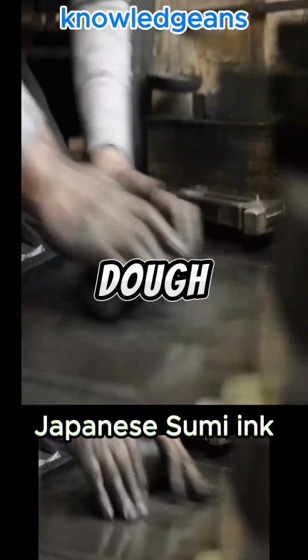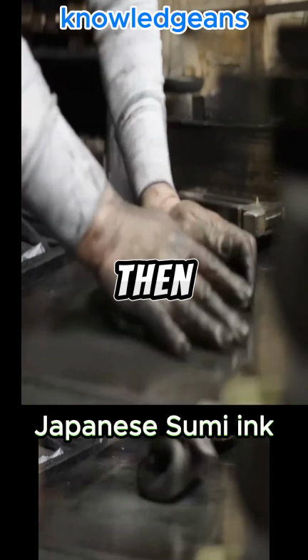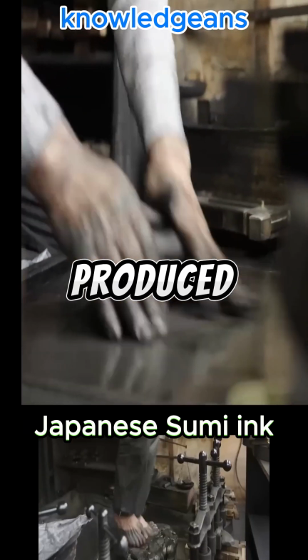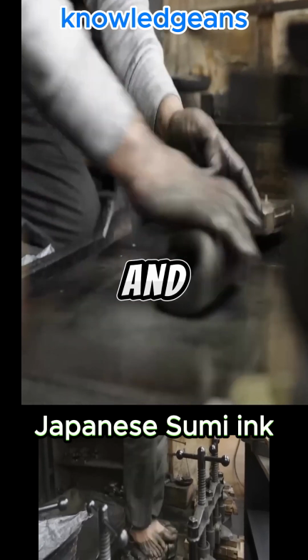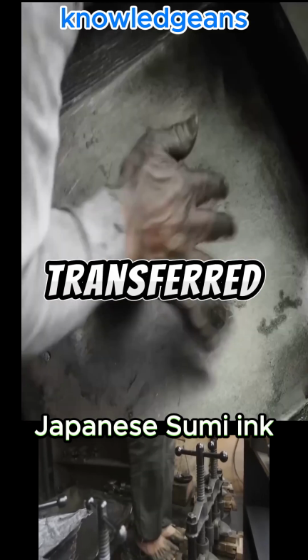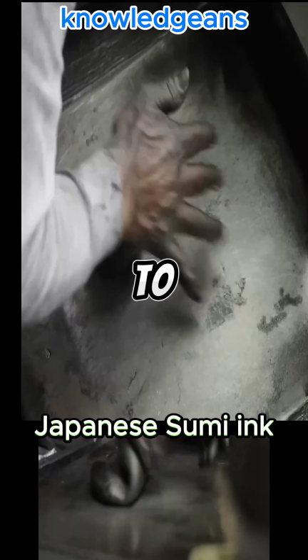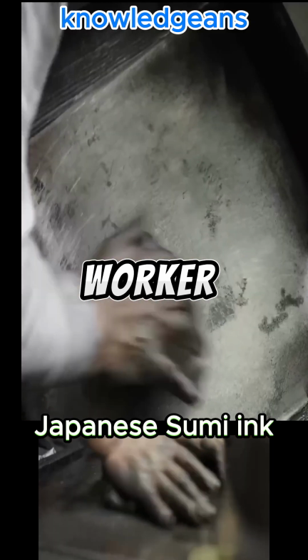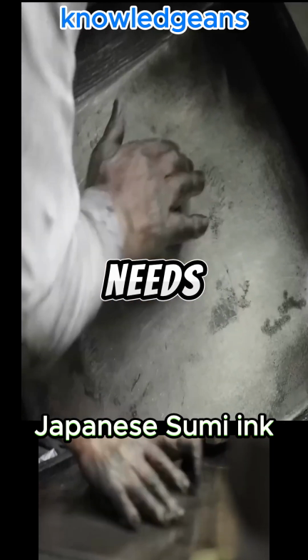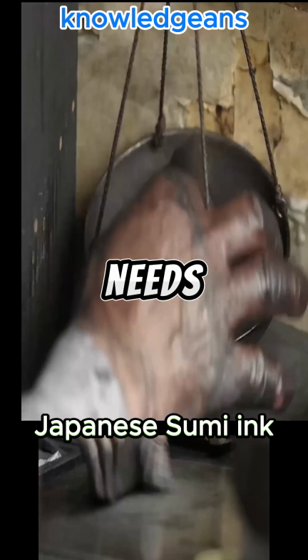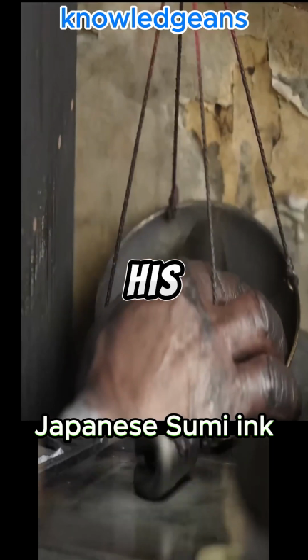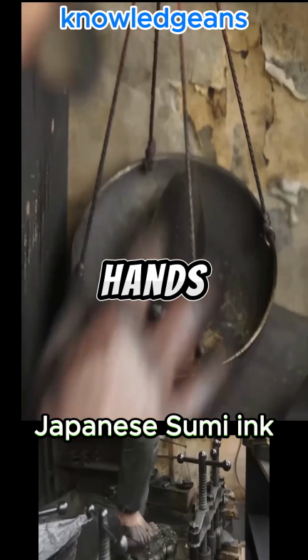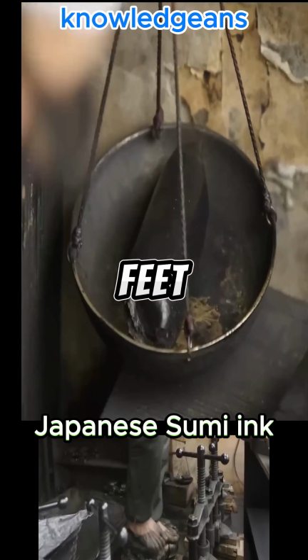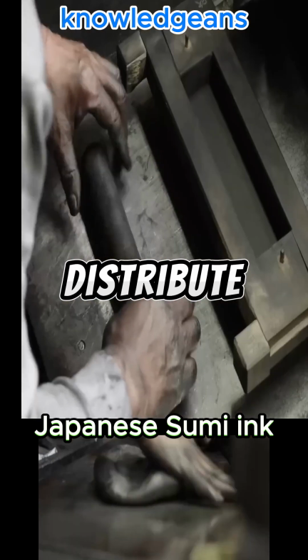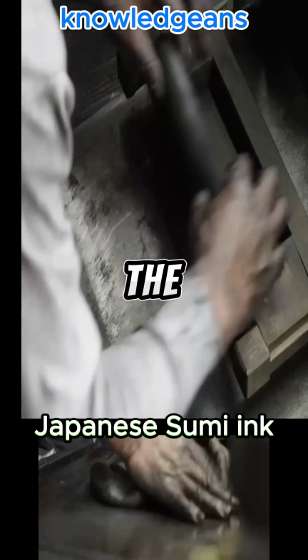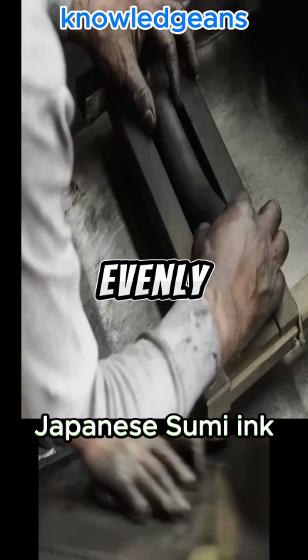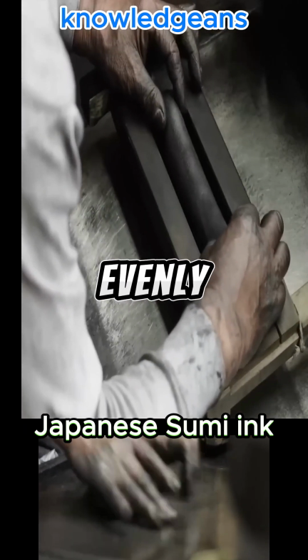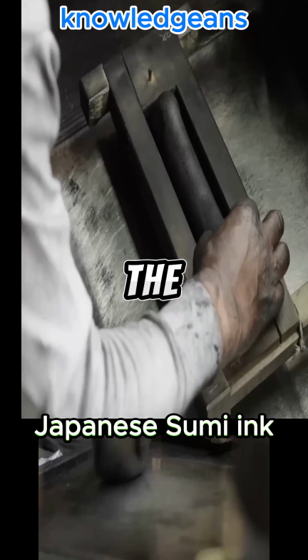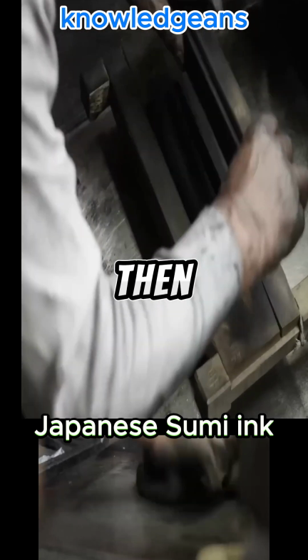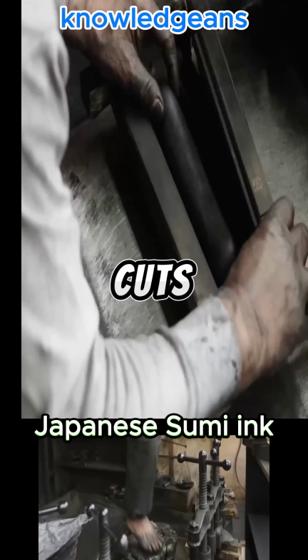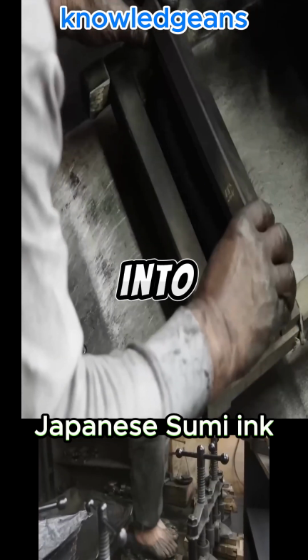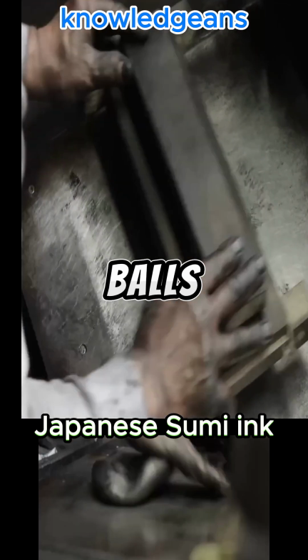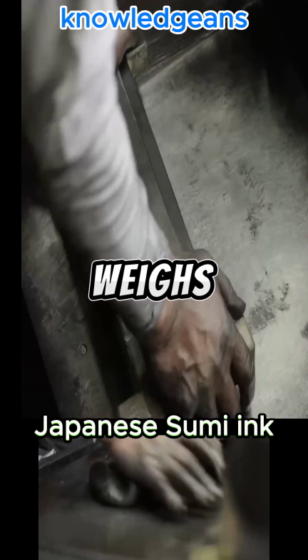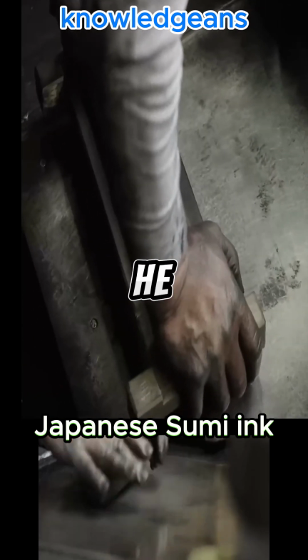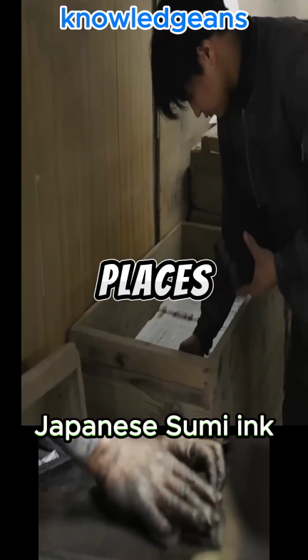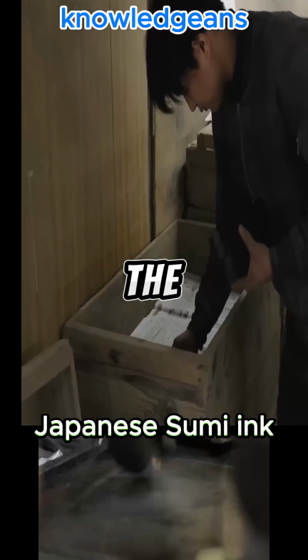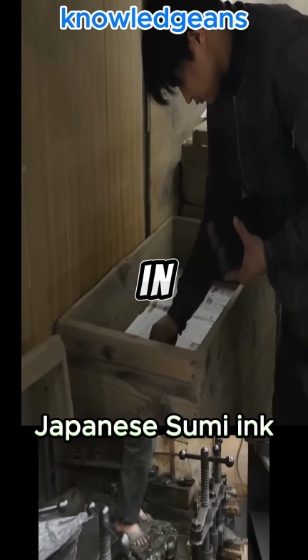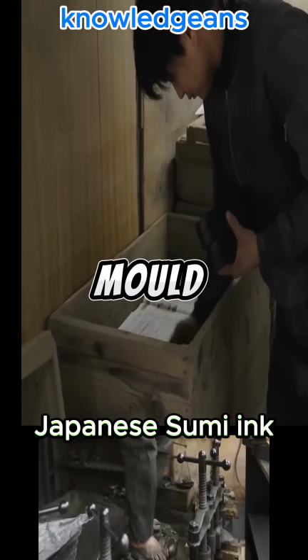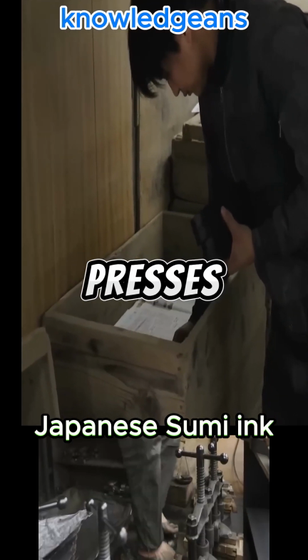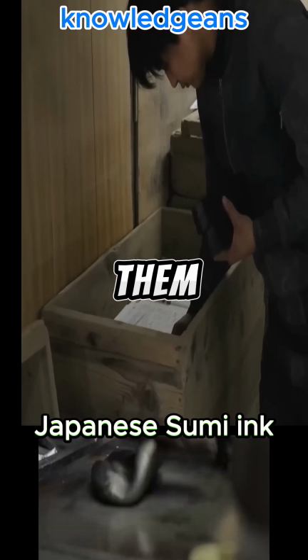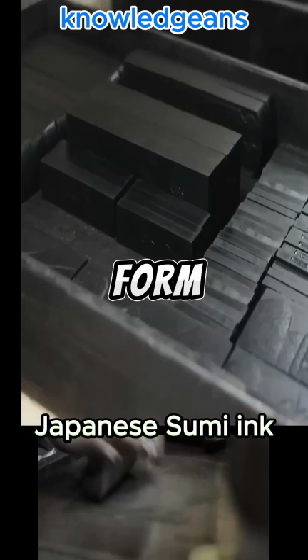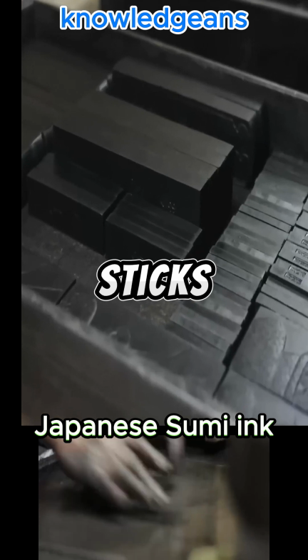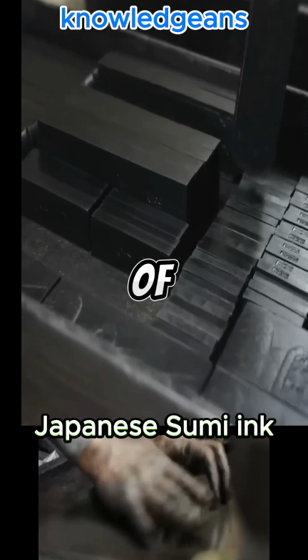The dough is then produced and transferred to the worker who kneads it with his hands and feet to distribute the carbon evenly over the dough. He then cuts it into balls, weighs them, places the balls in a mold, and presses them to form sticks of ink.